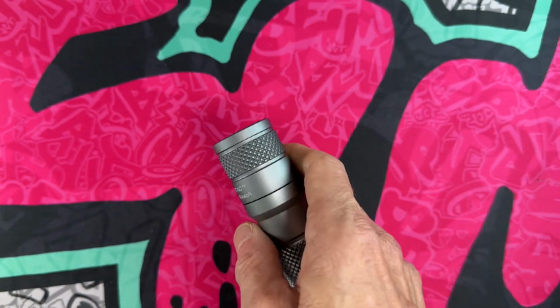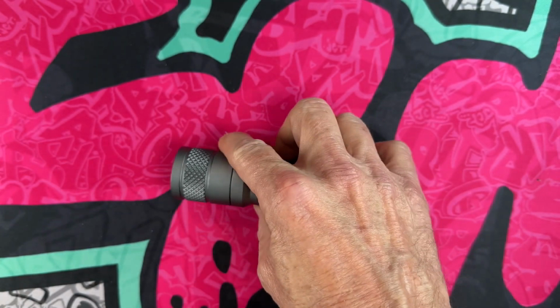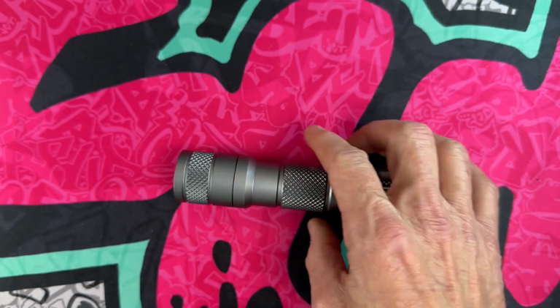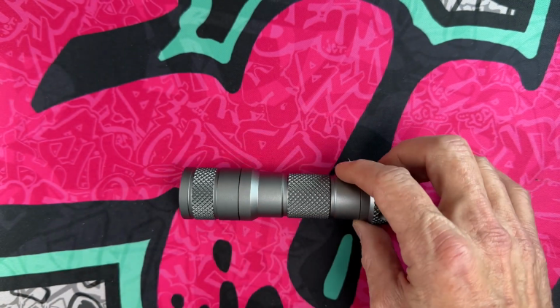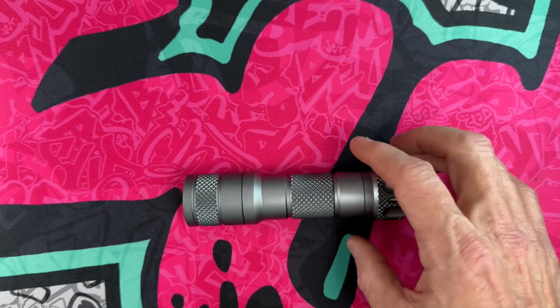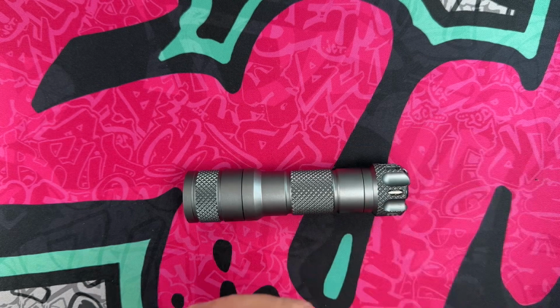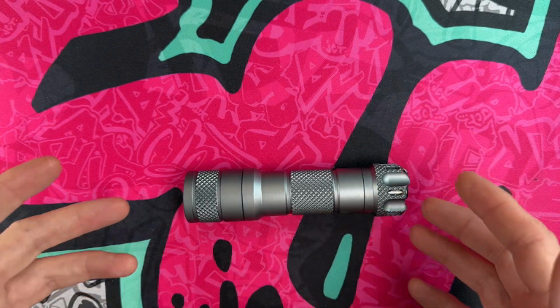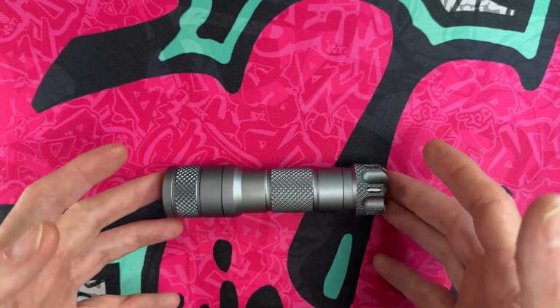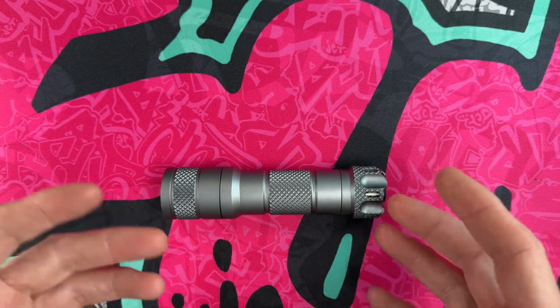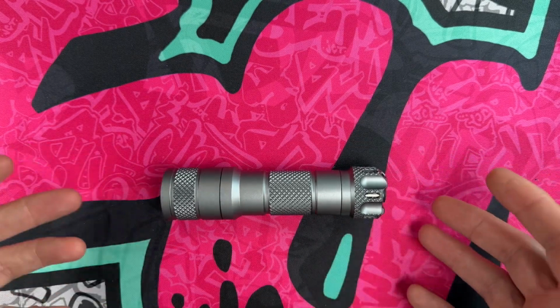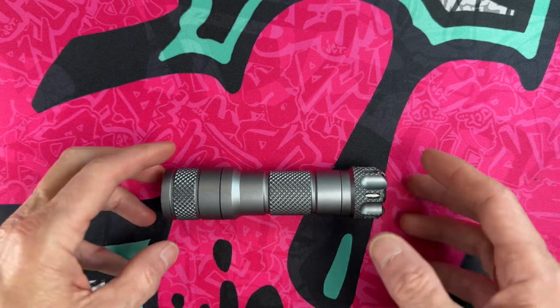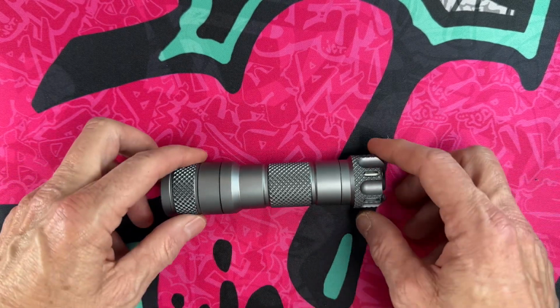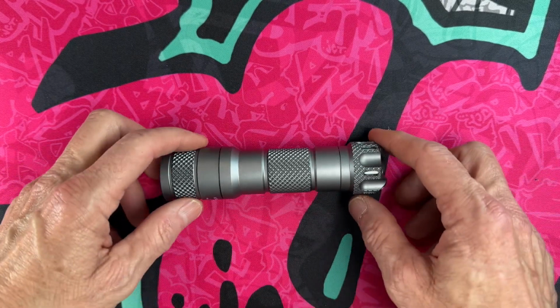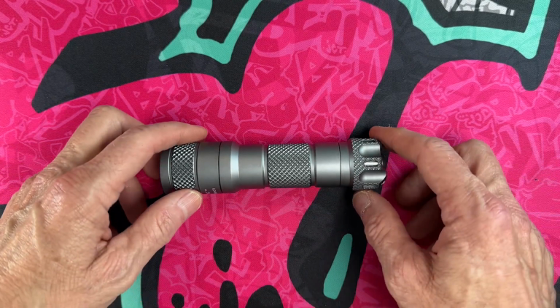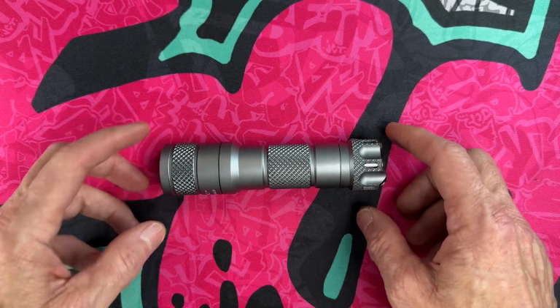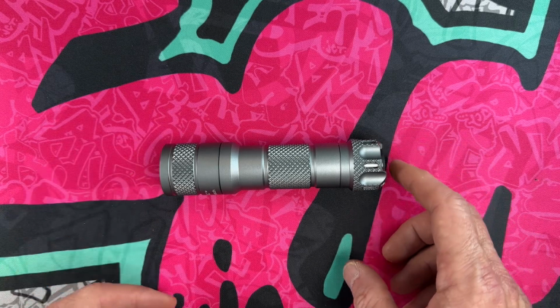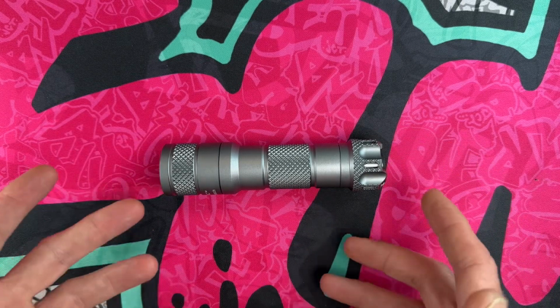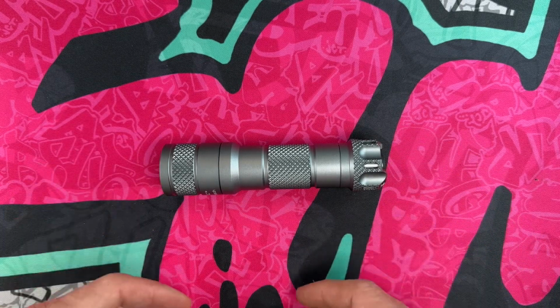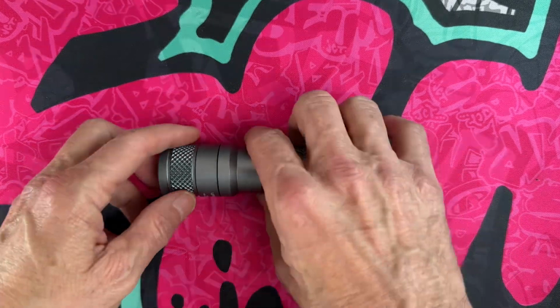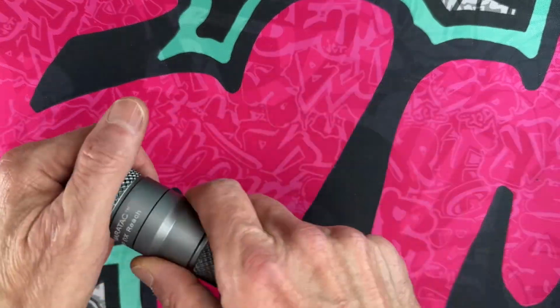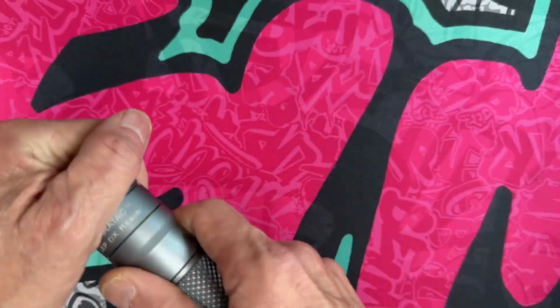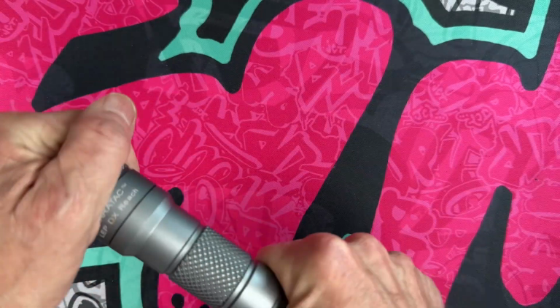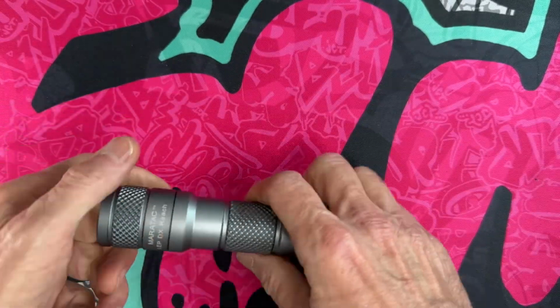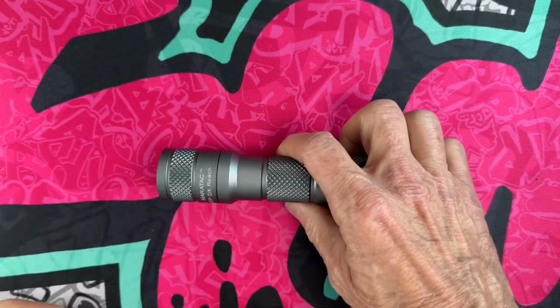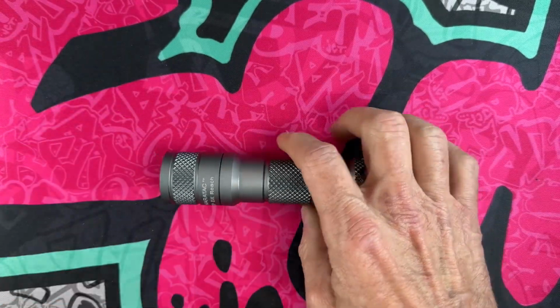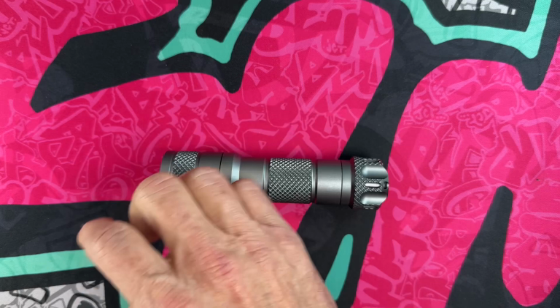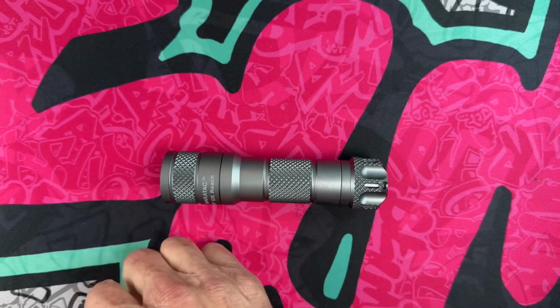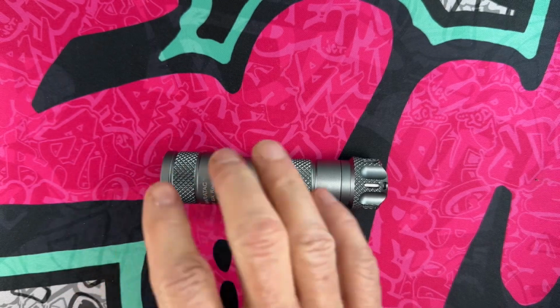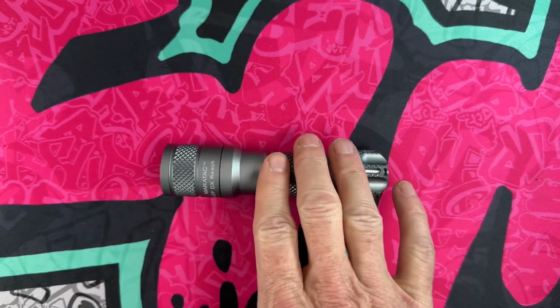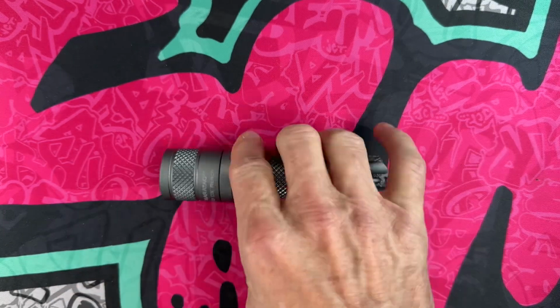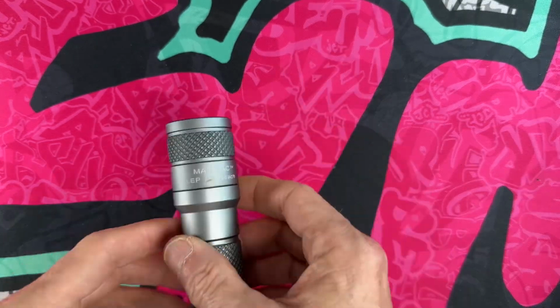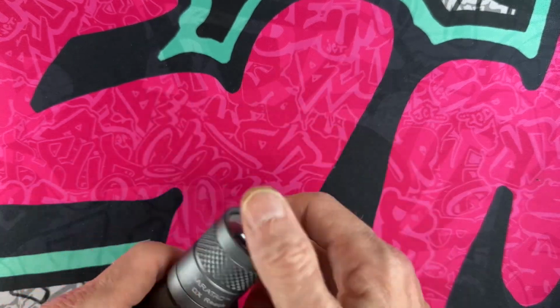Like we did with the other video, I'll go through some specs and try to get you more detailed specs than I did in the last one, along with some measurements. Then we'll go out and shine it and come back in and break it all down.